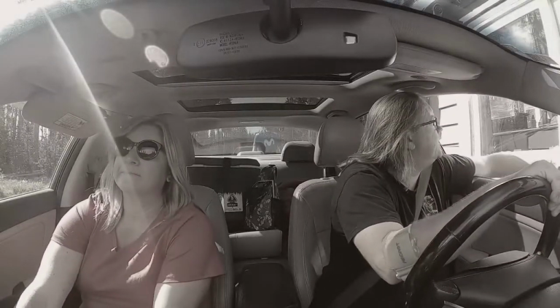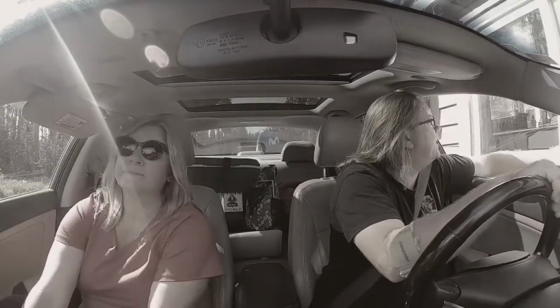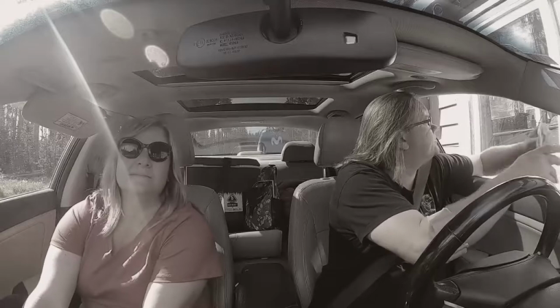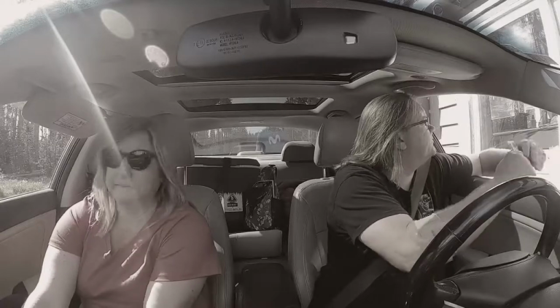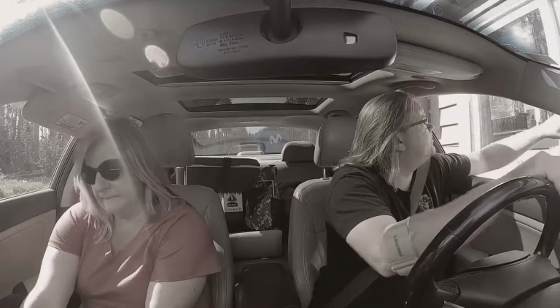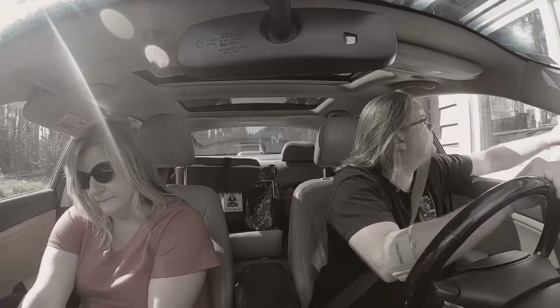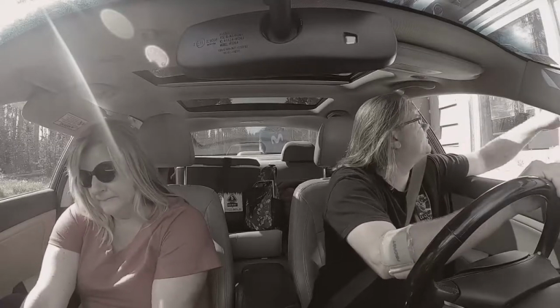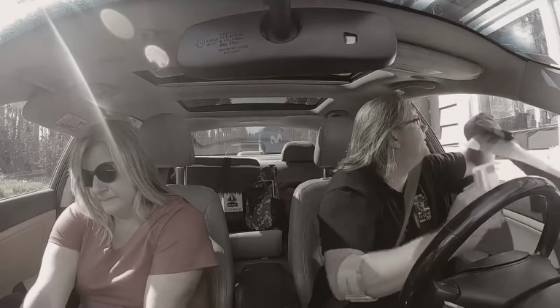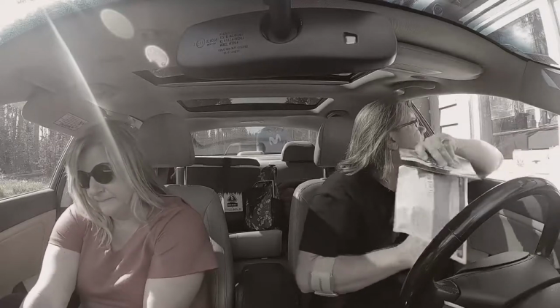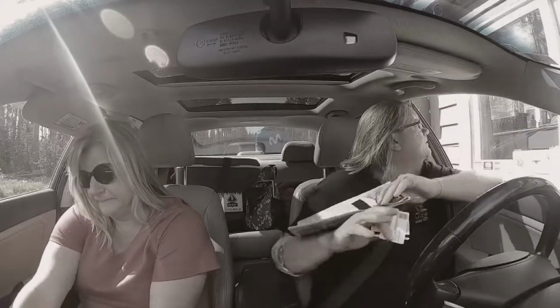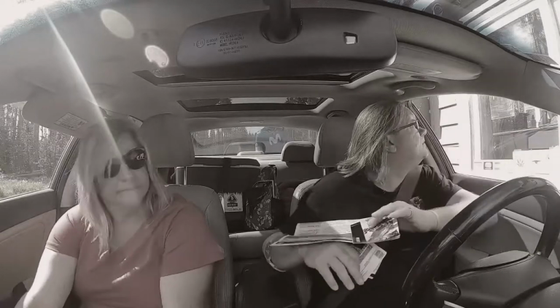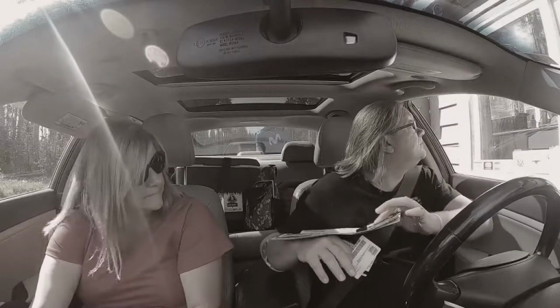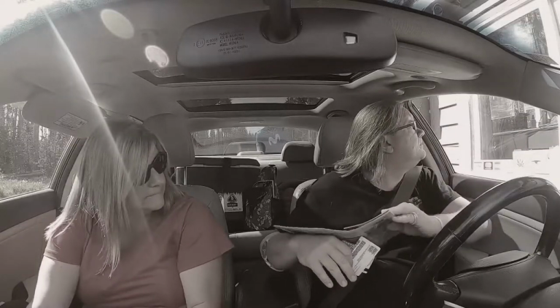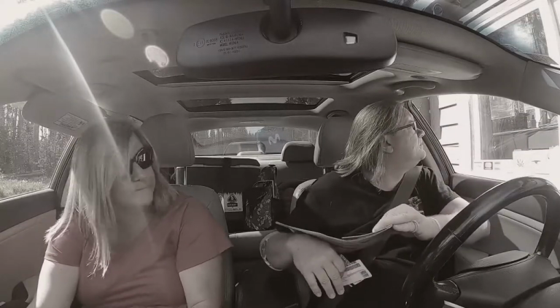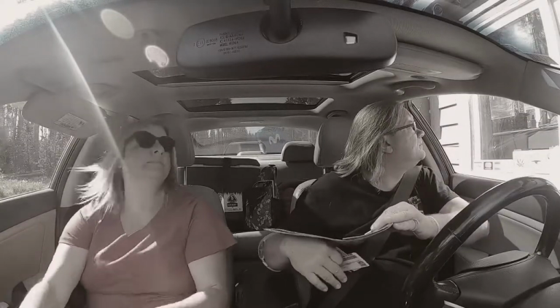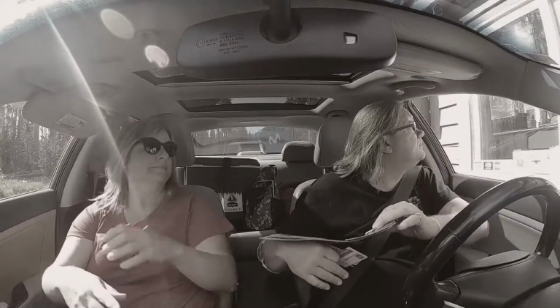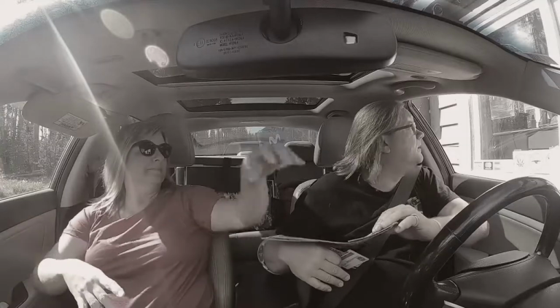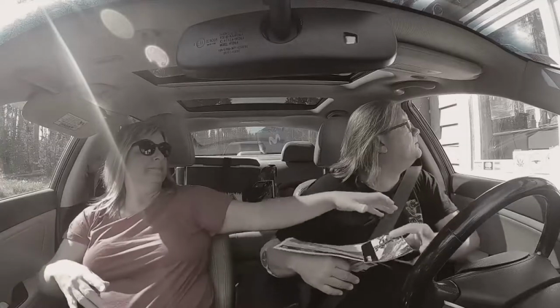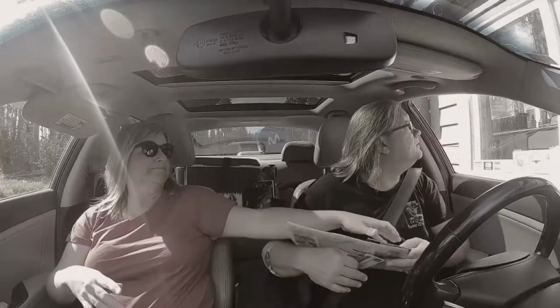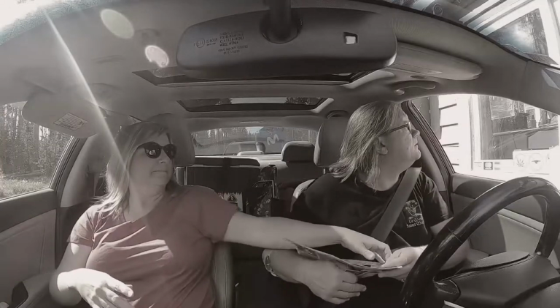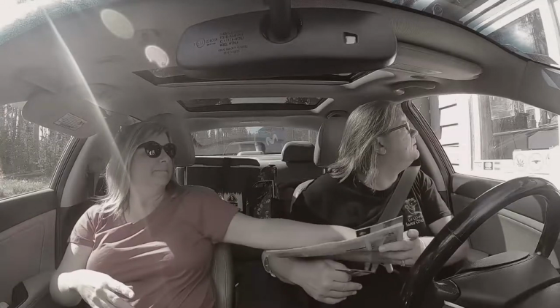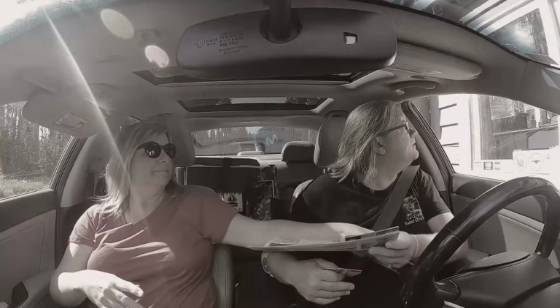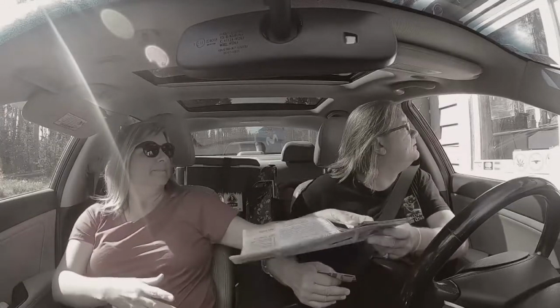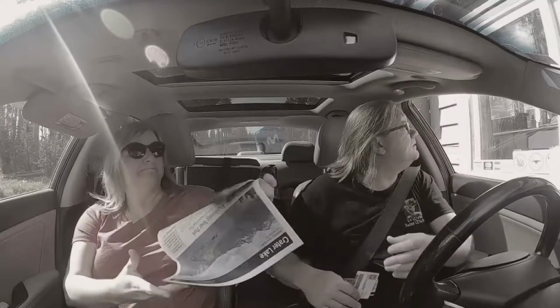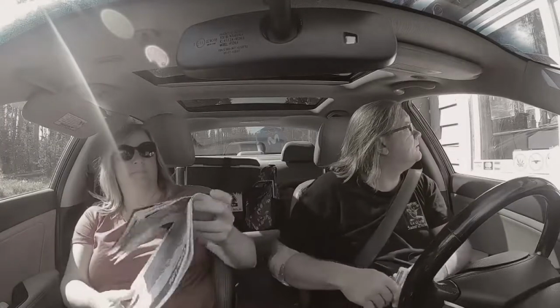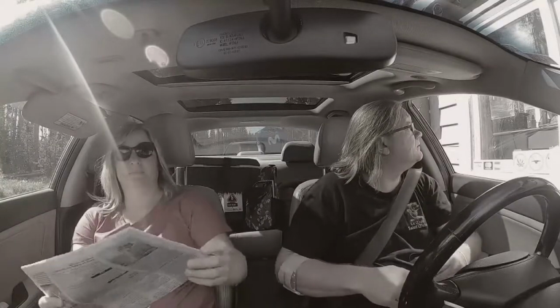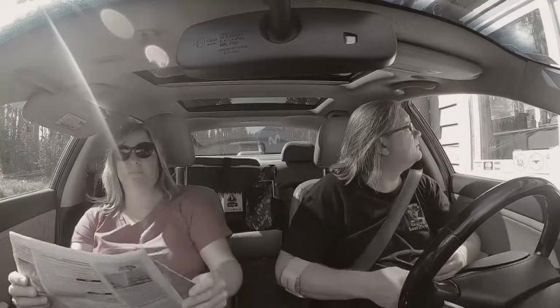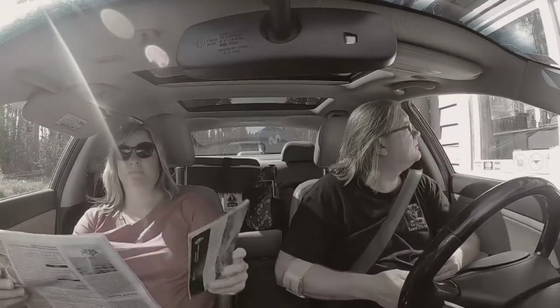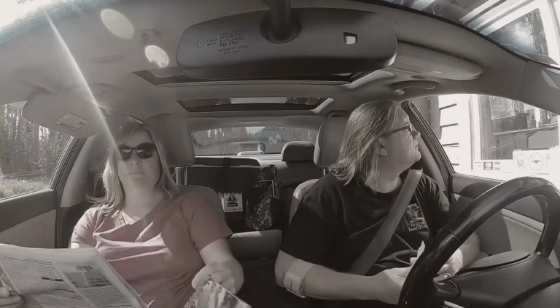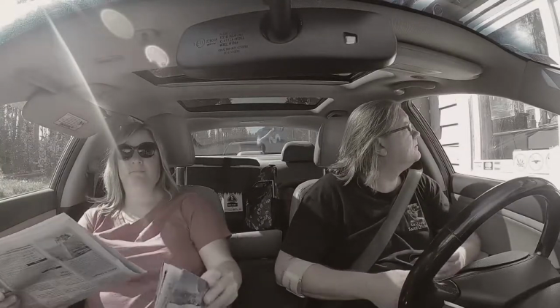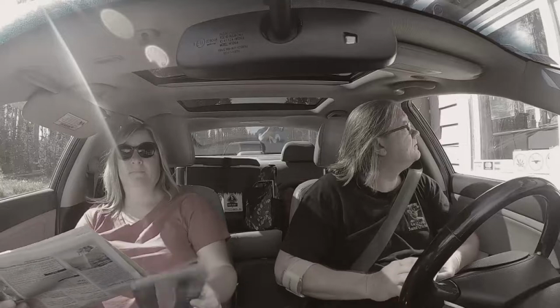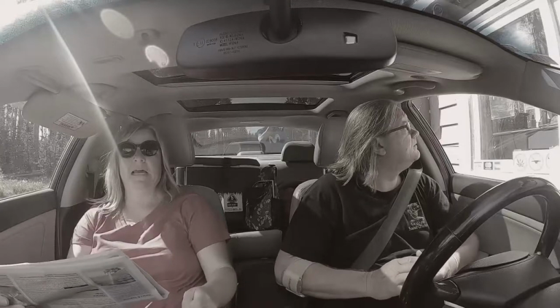We asked the ranger: is the East Rim still closed? We had looked on the website. They told us it's still closed, but the bottom four miles up to Sun Notch are now open. That gives you views of Vidae Falls, and then Sun Notch is a little mini half-mile walk up to the rim.